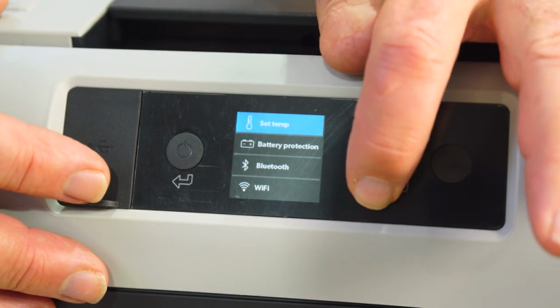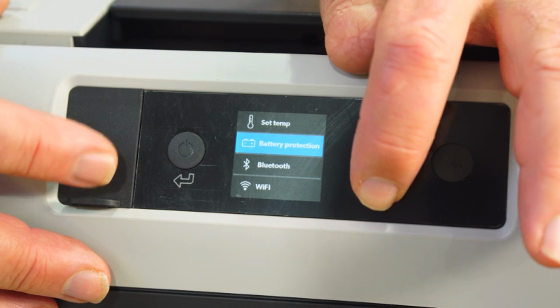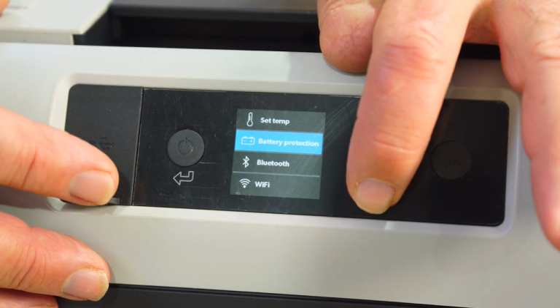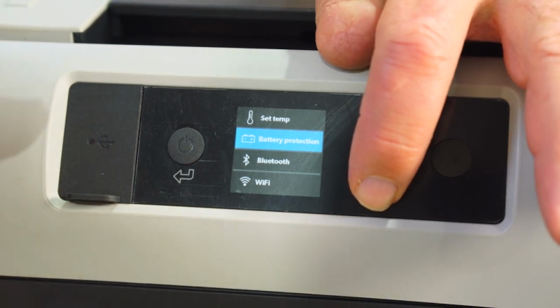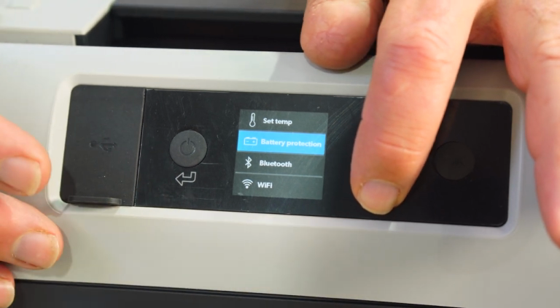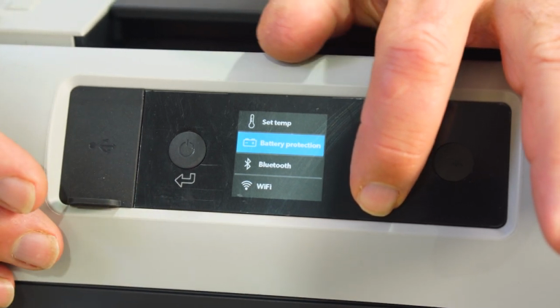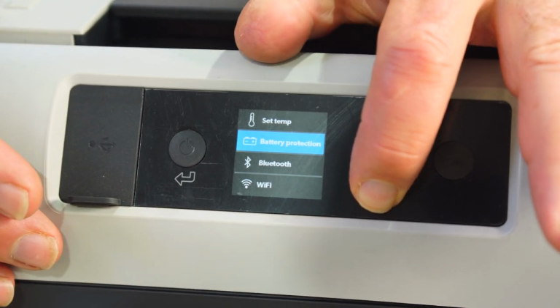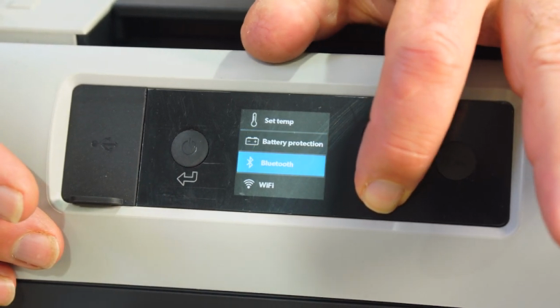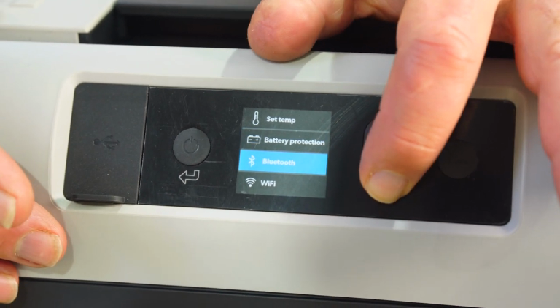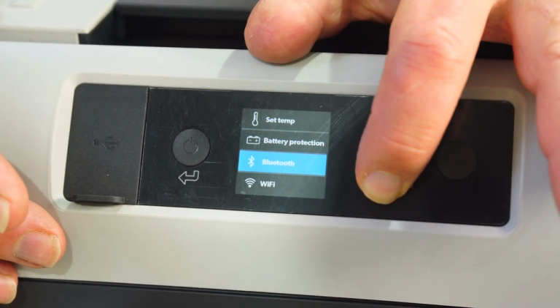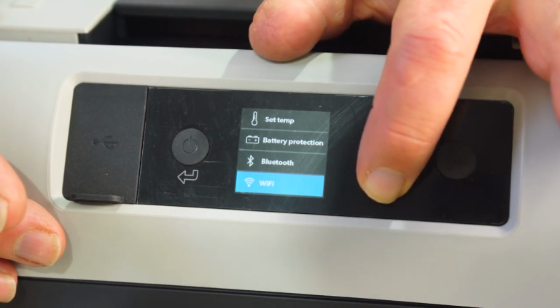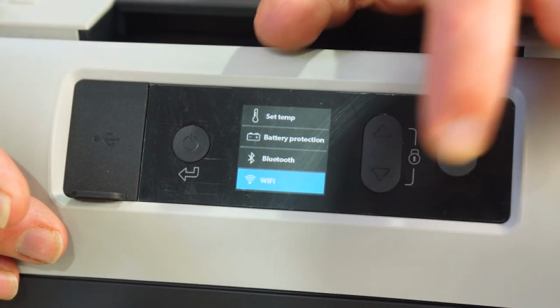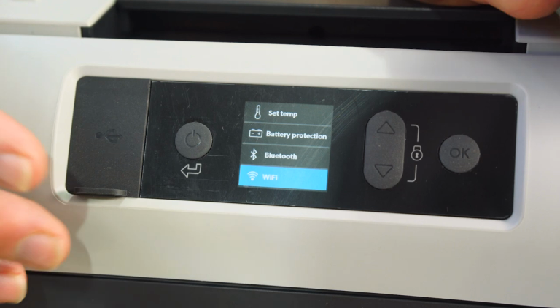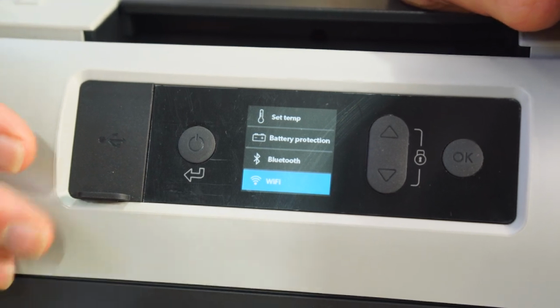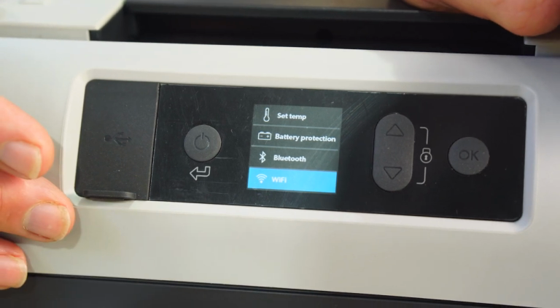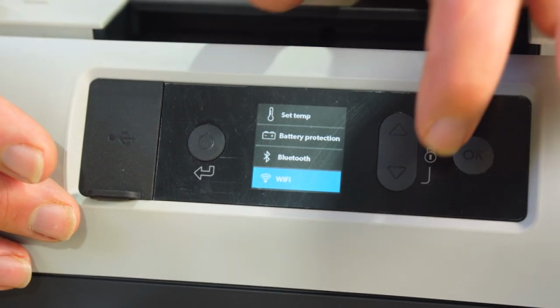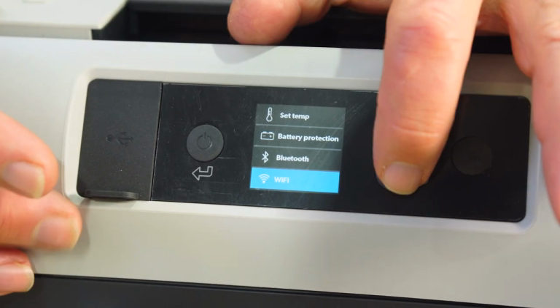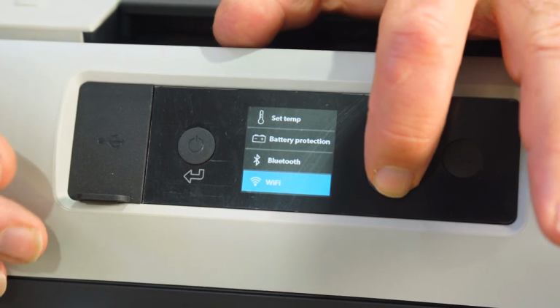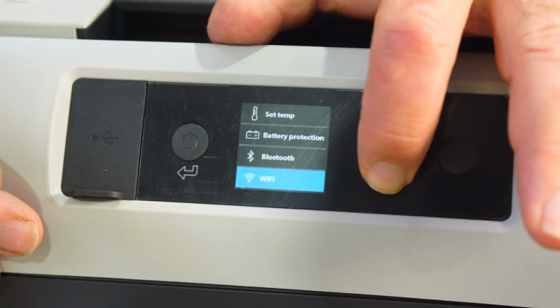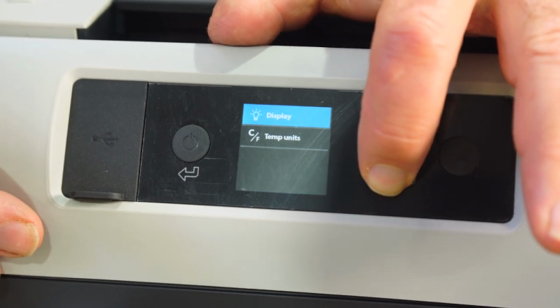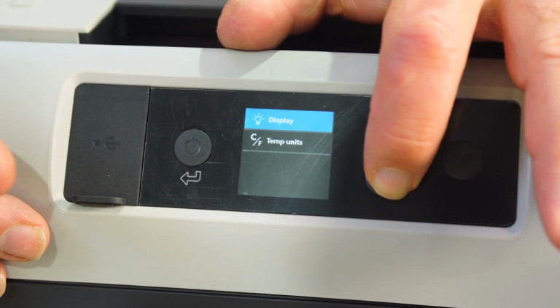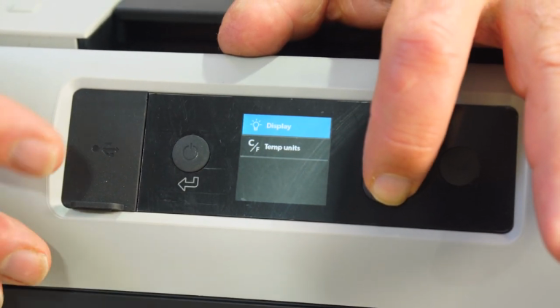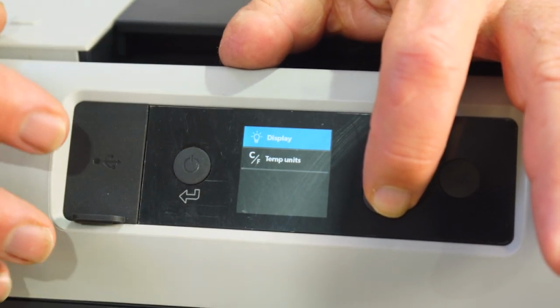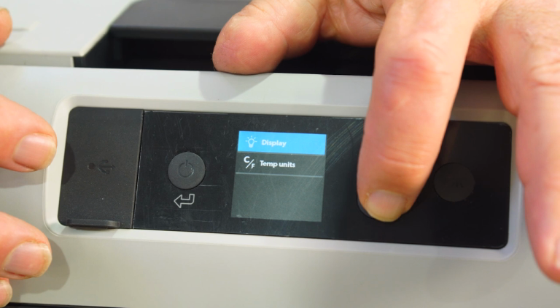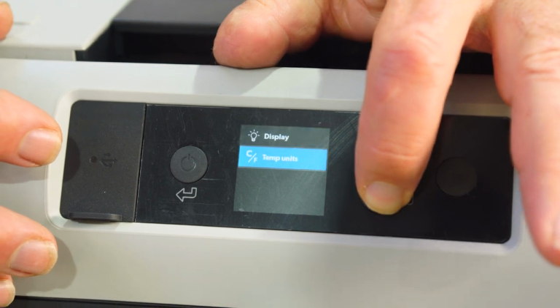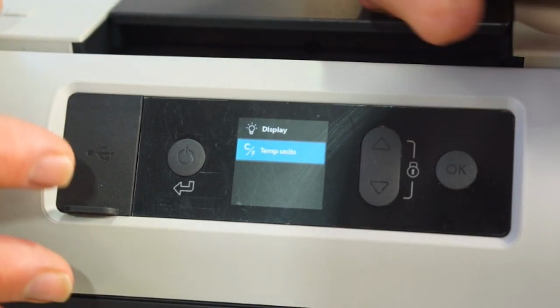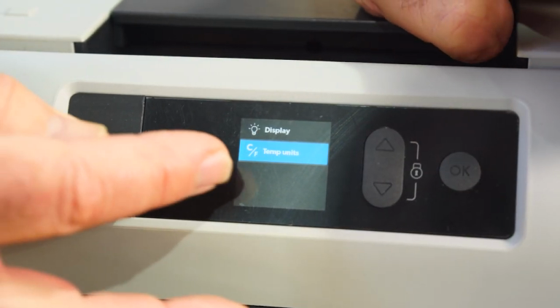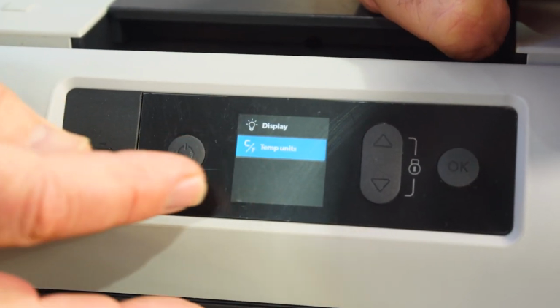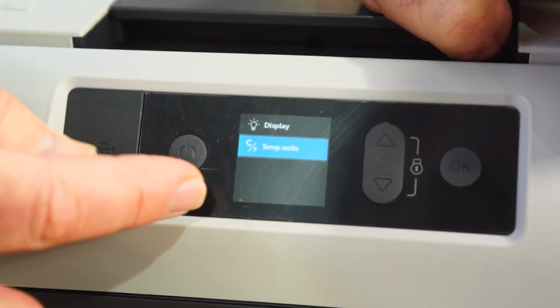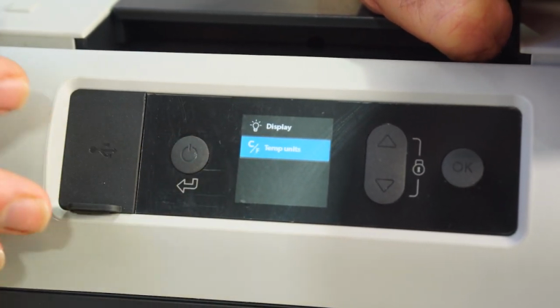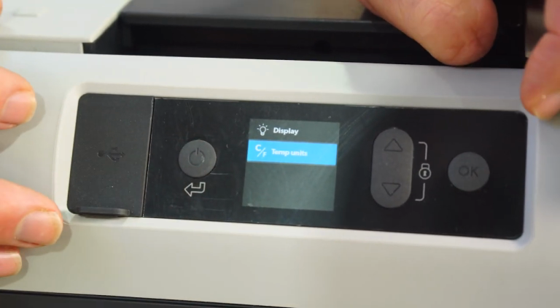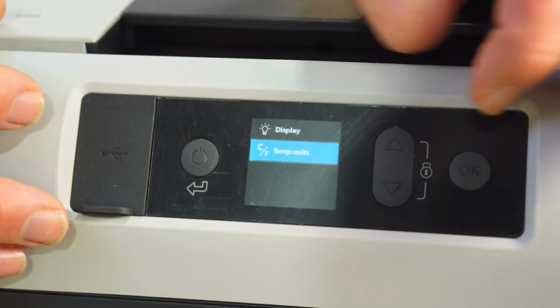Down here we have battery protection, which I'll talk about in a minute. We also have Bluetooth and Wi-Fi, which means you can control the fridge from your phone with an app you can download. Over here you've got display brightness, and the temperature settings can be in either Celsius or Fahrenheit.